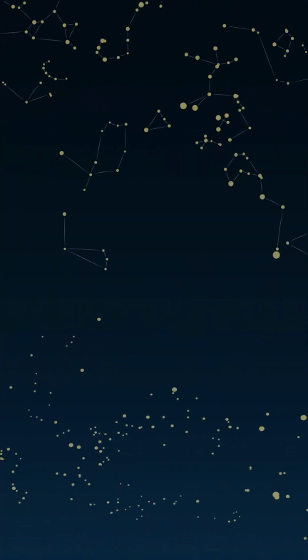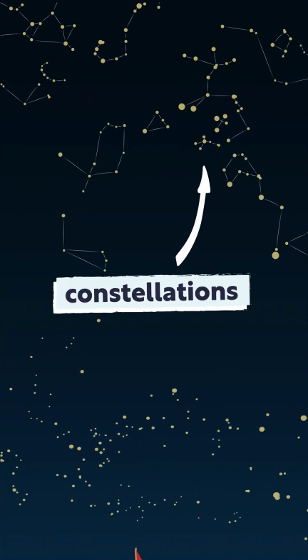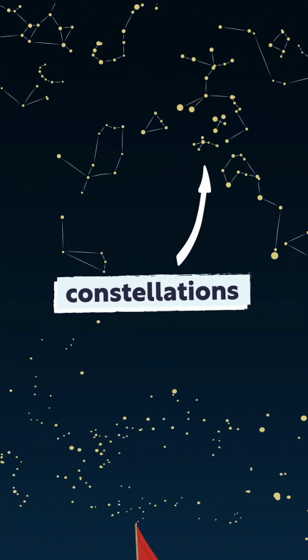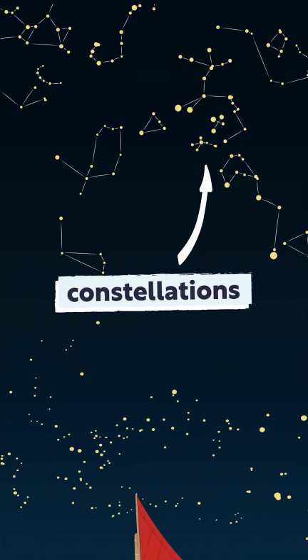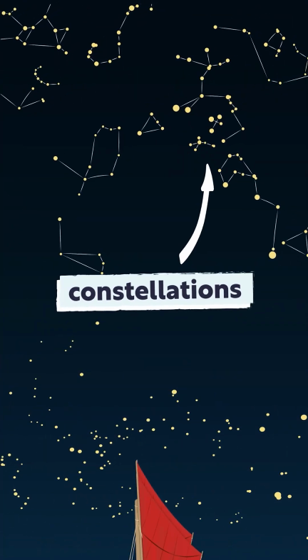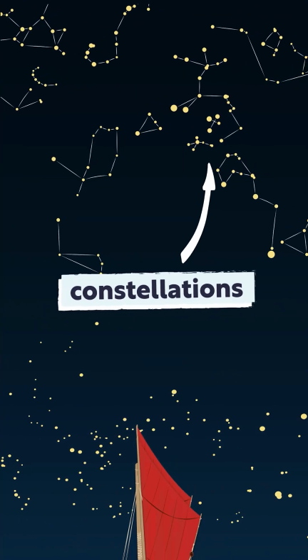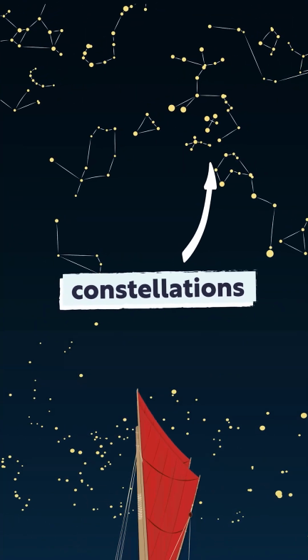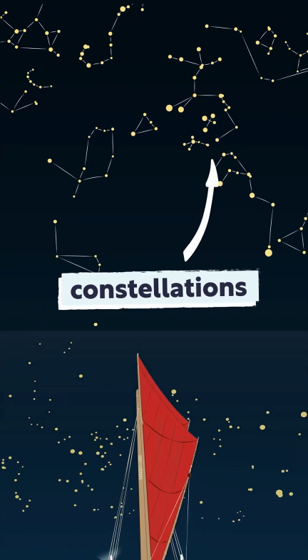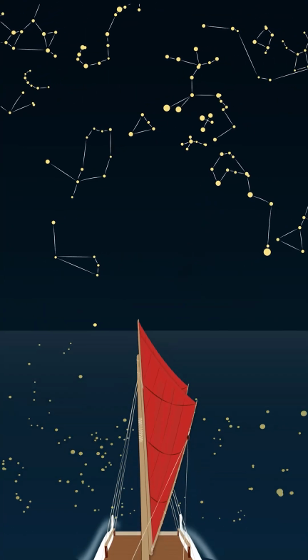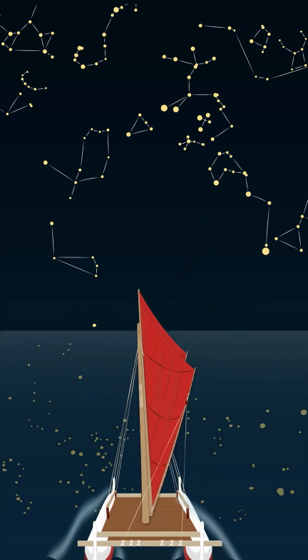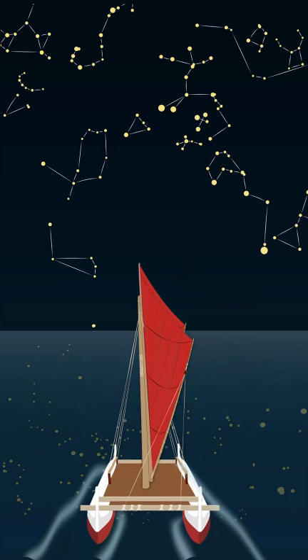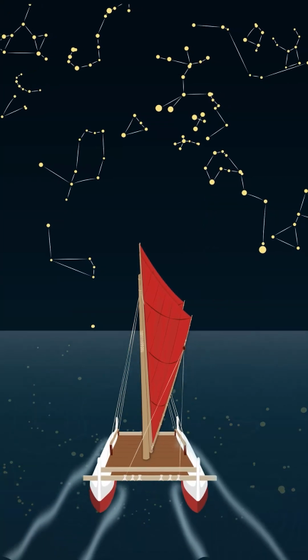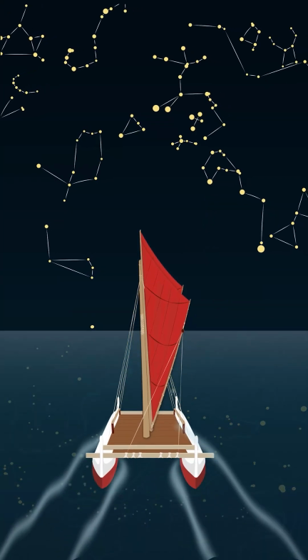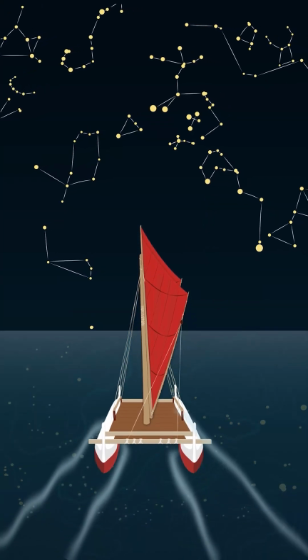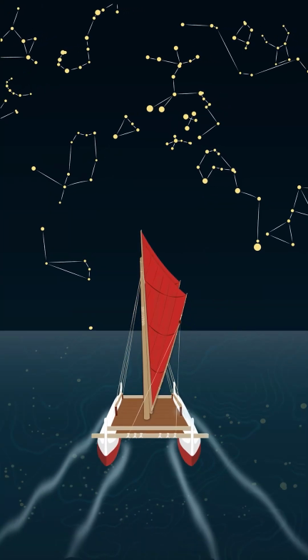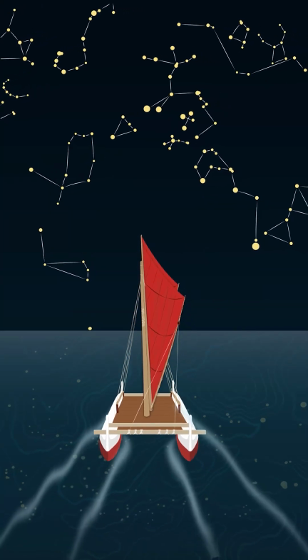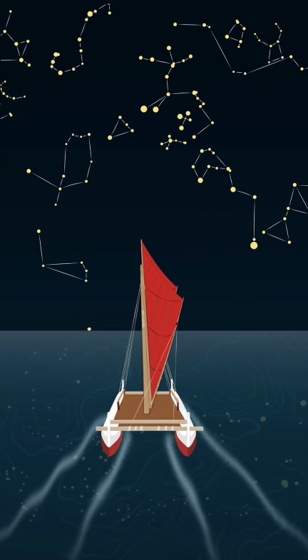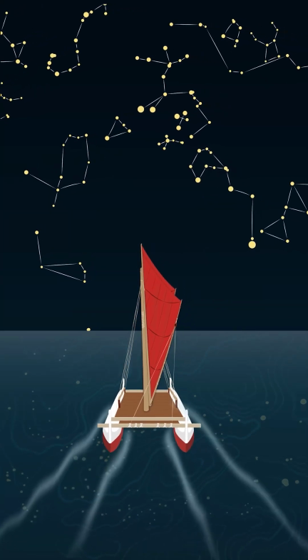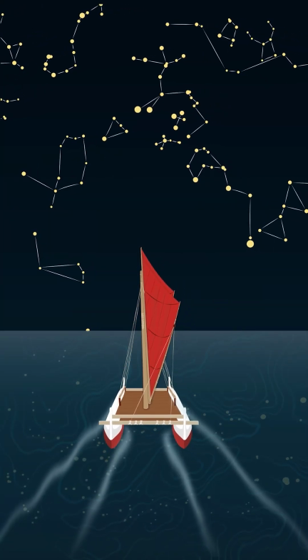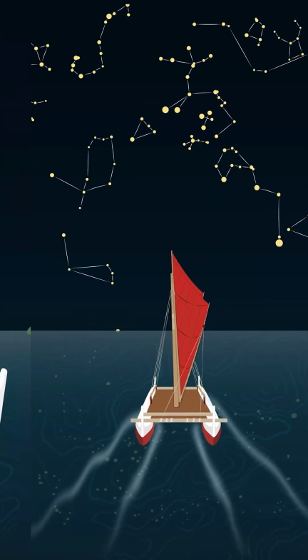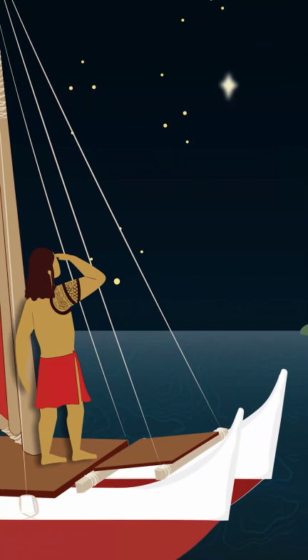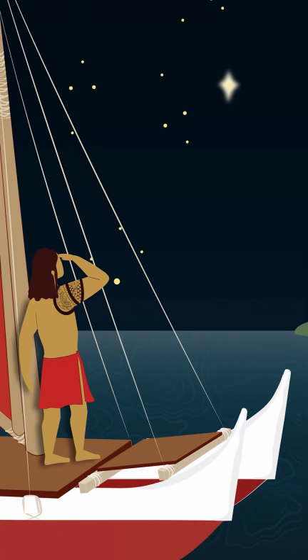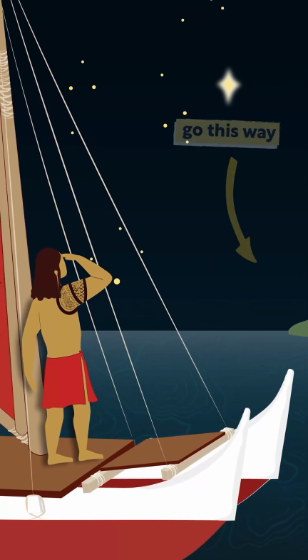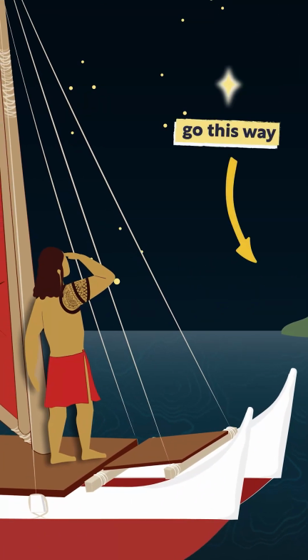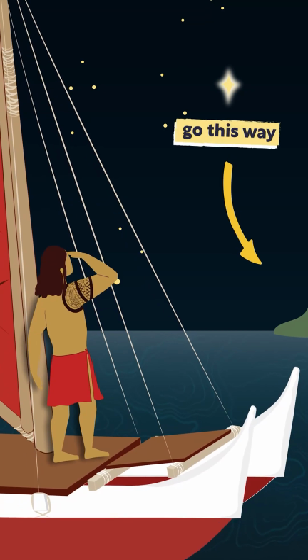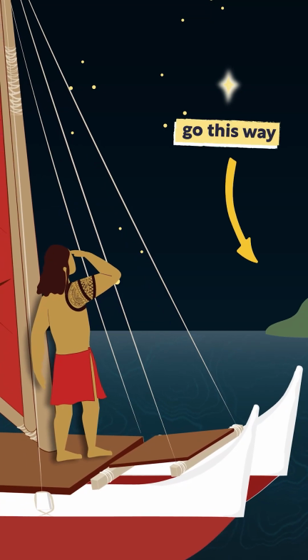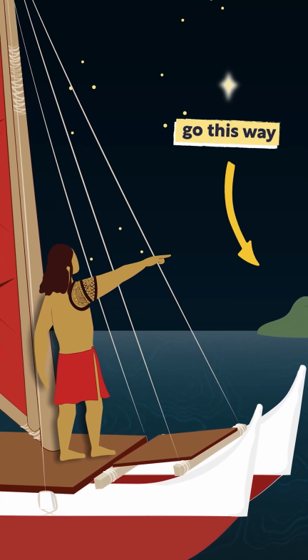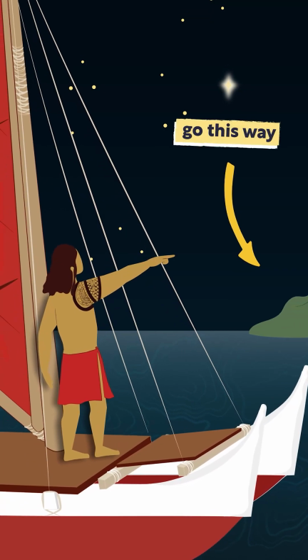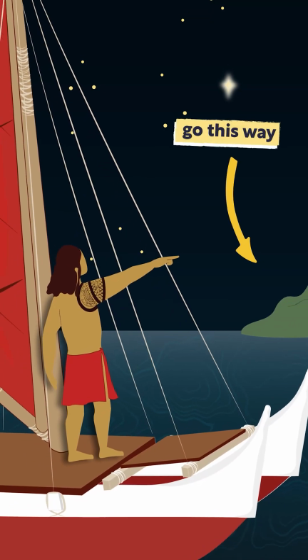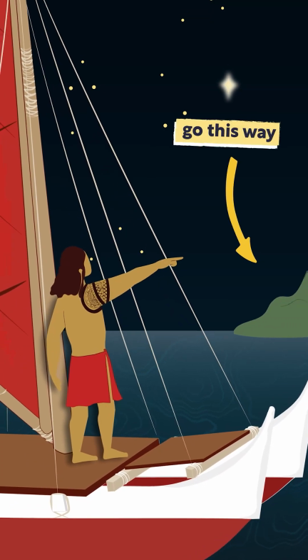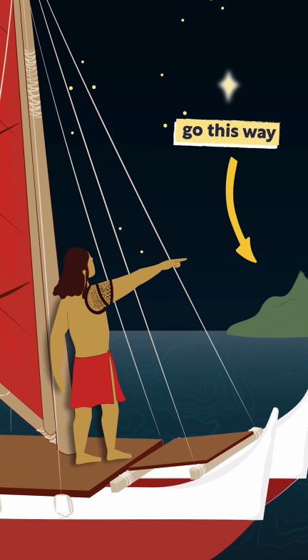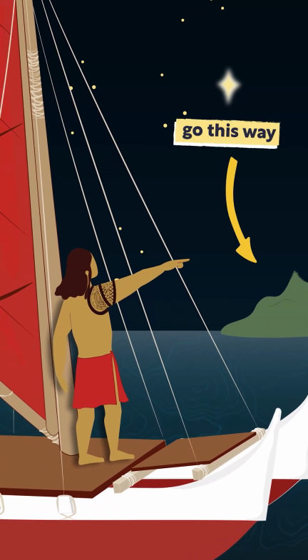Some stars formed shapes called constellations, which moved based on the seasons and positions as these mariners sailed. Locating stars or constellations can help estimate location and direction.